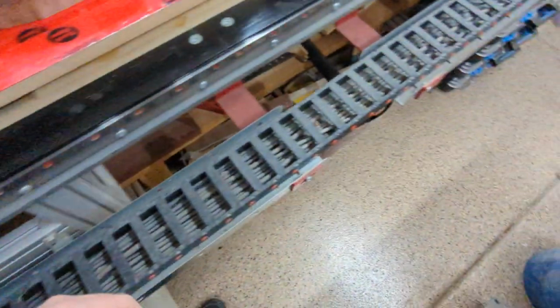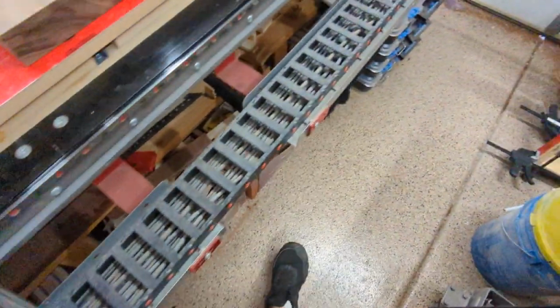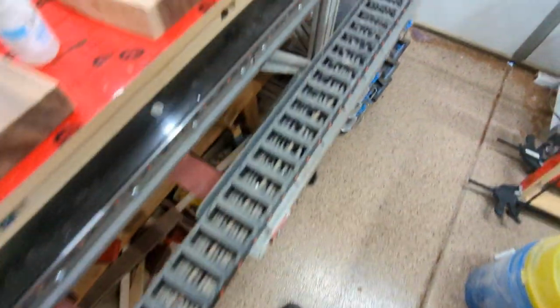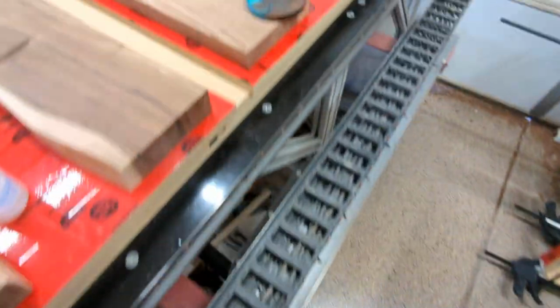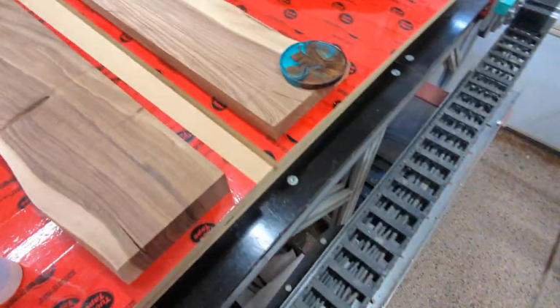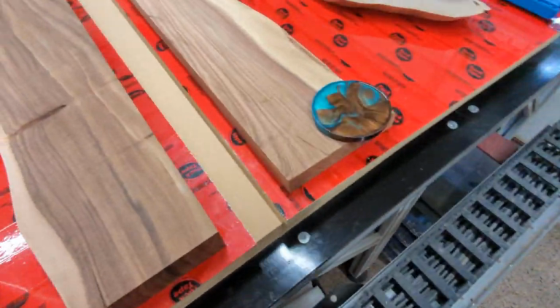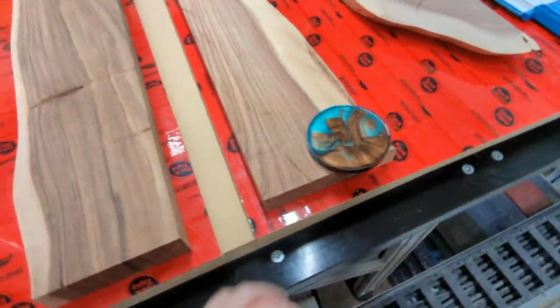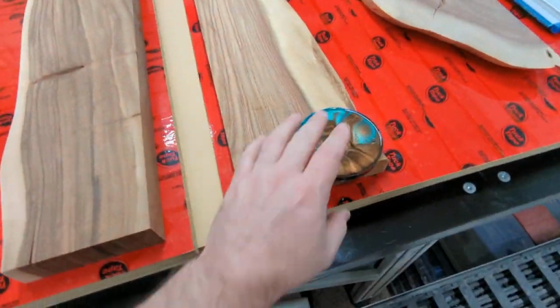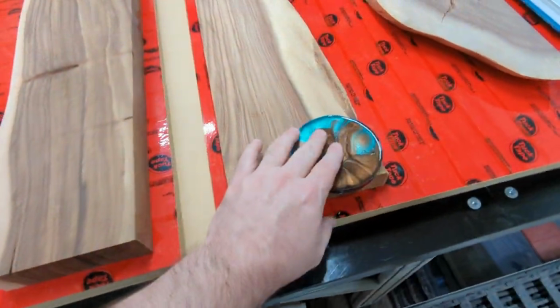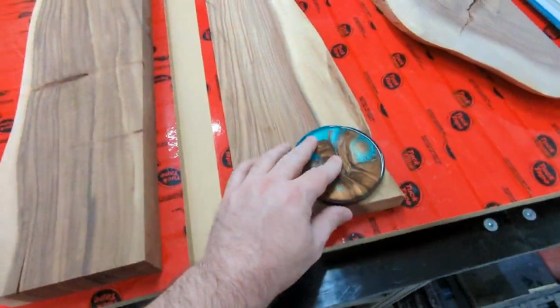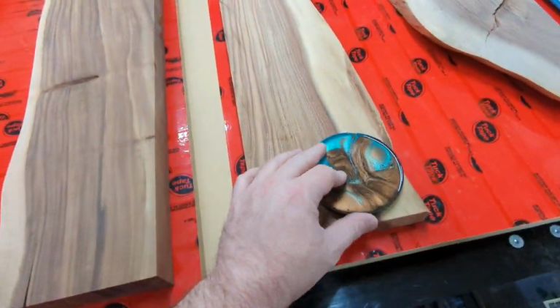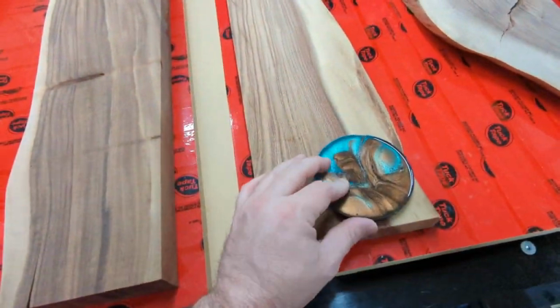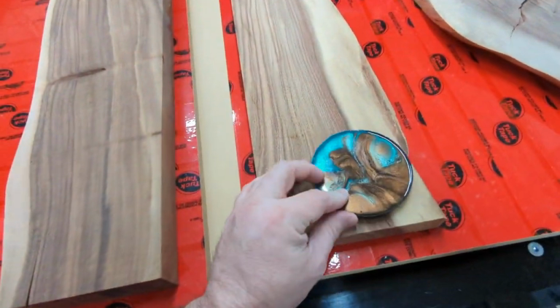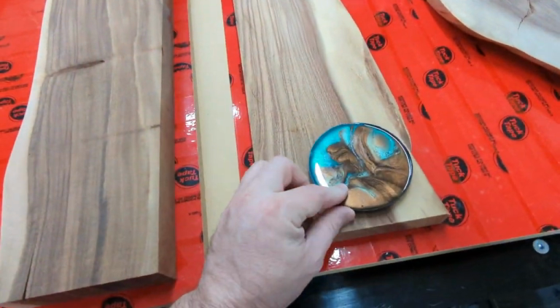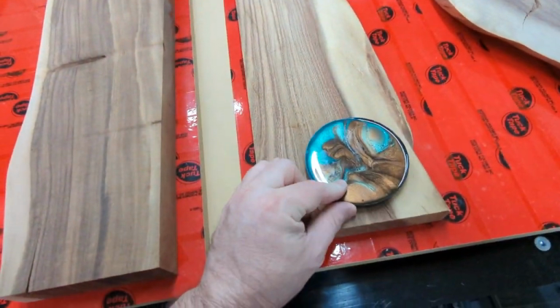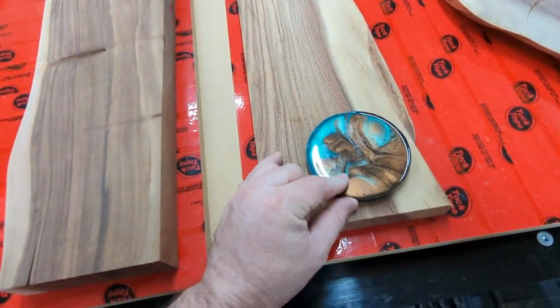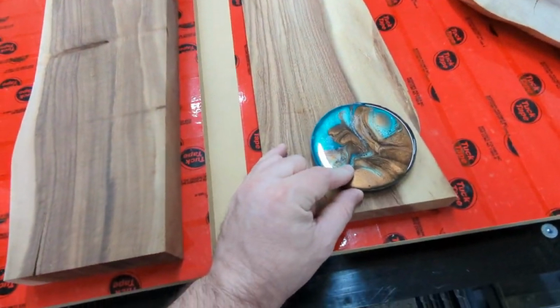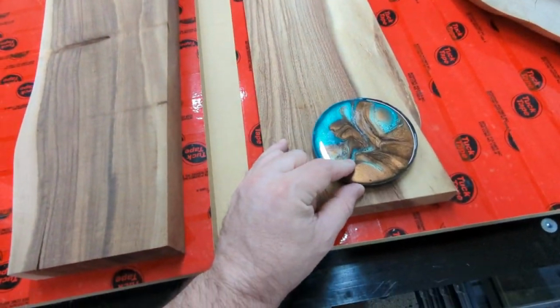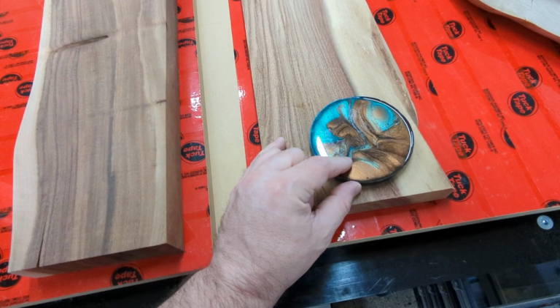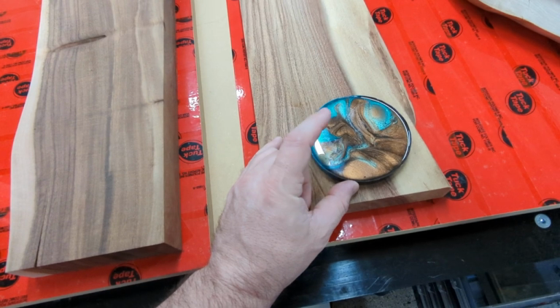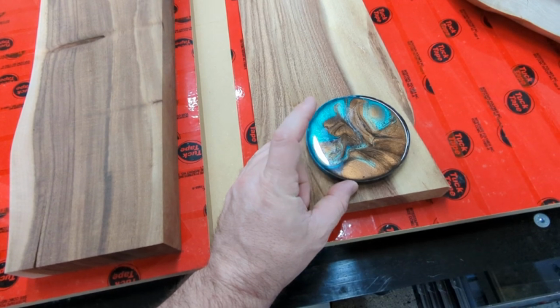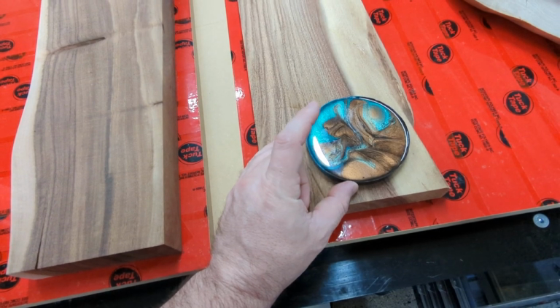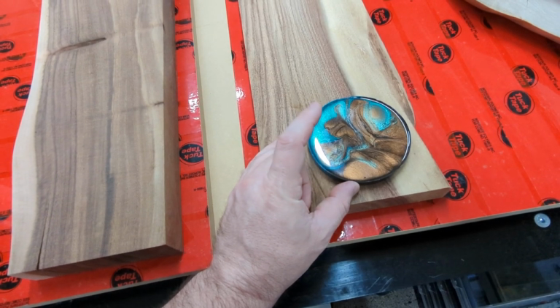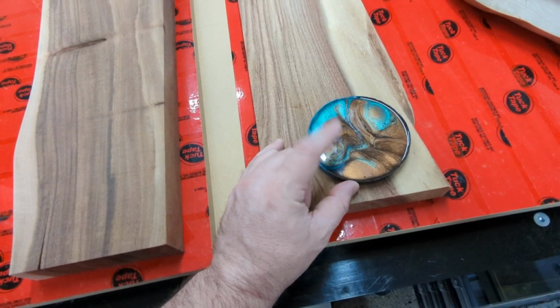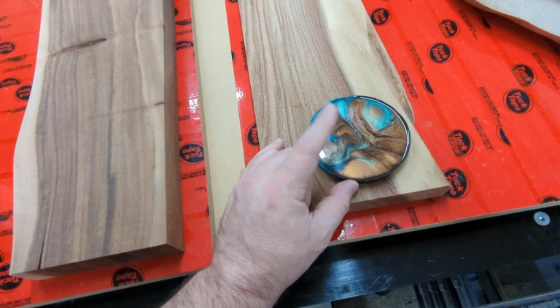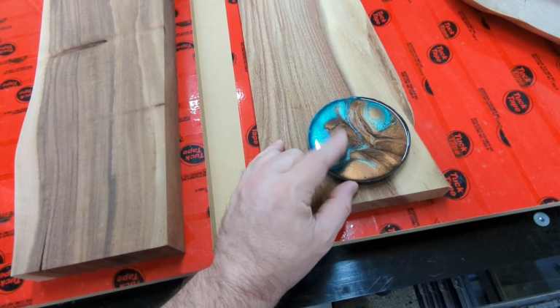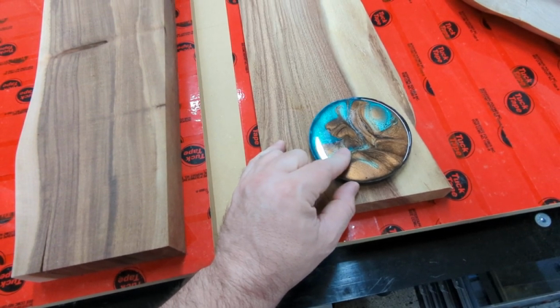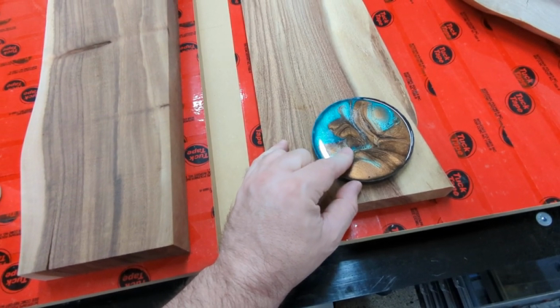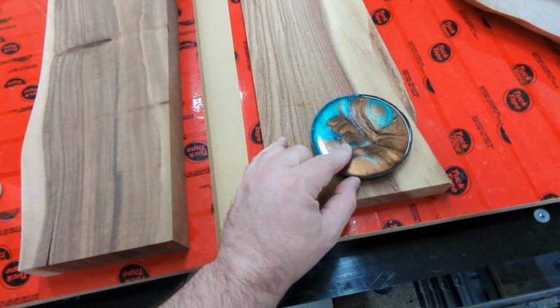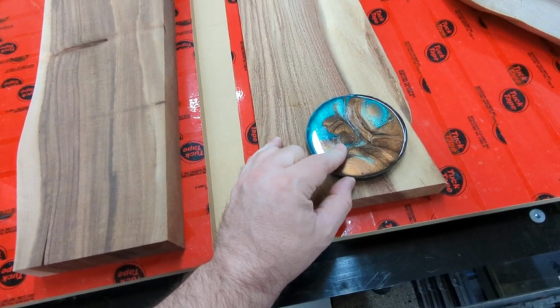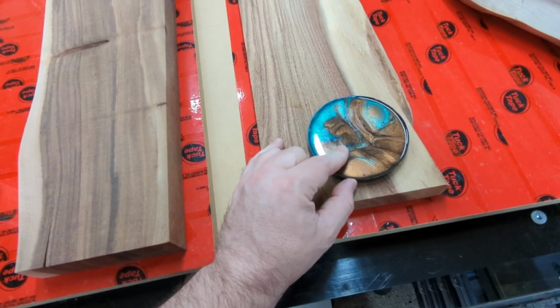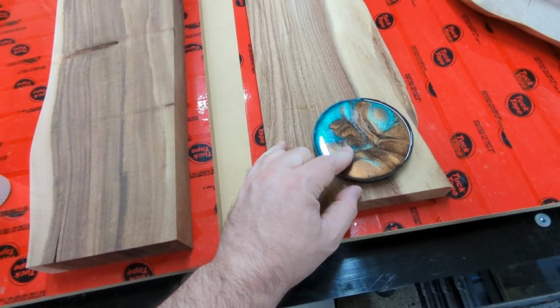I'm going to skip over here. I am going to do this copper and turquoise.